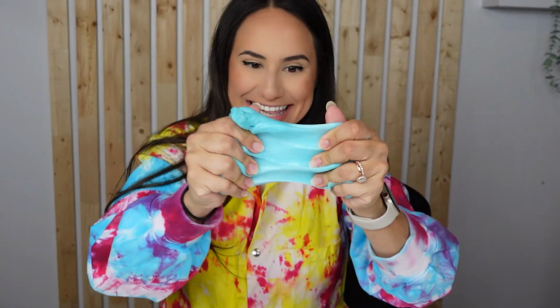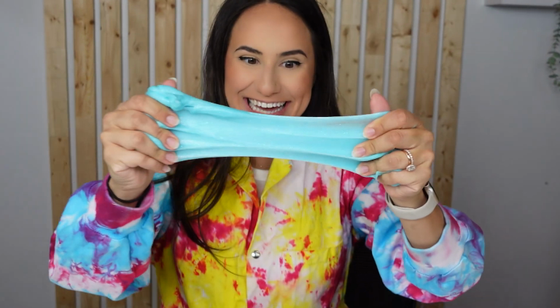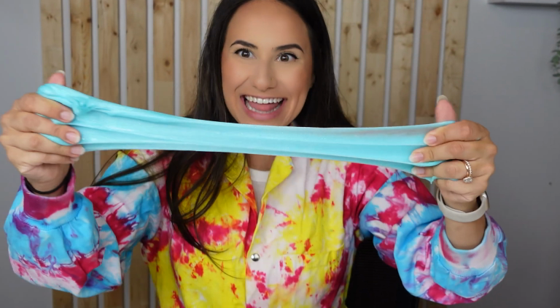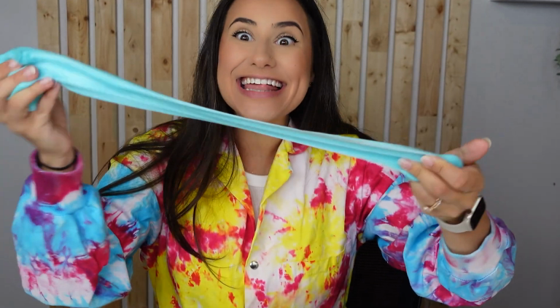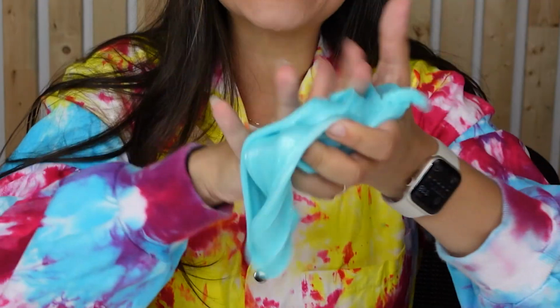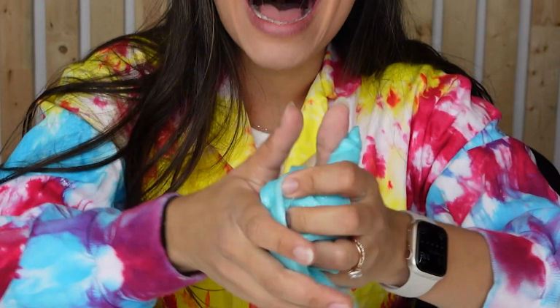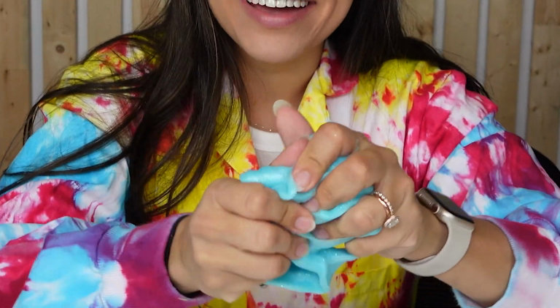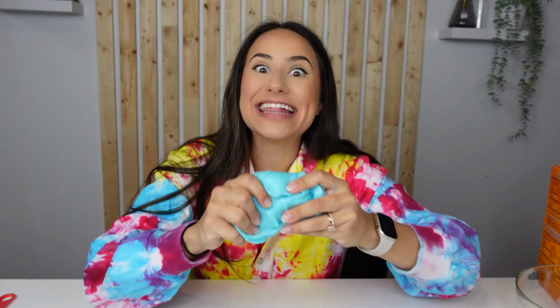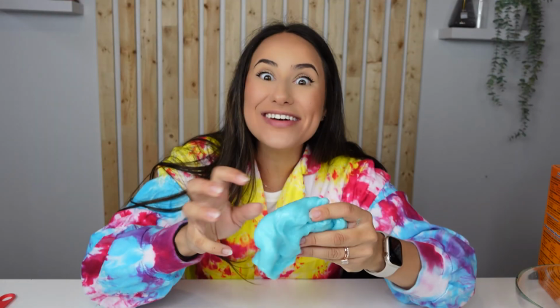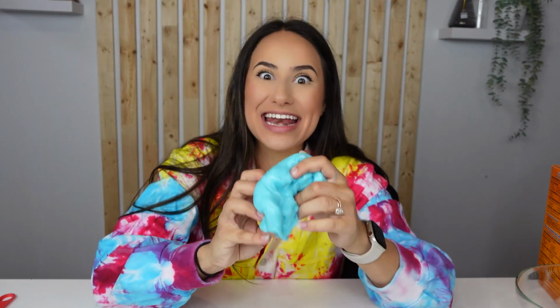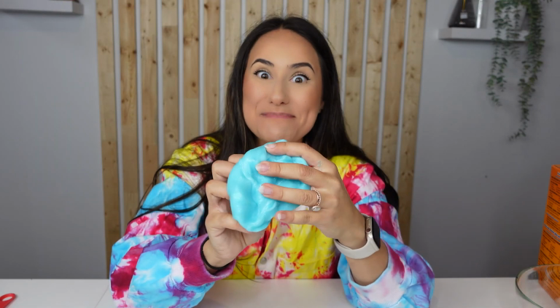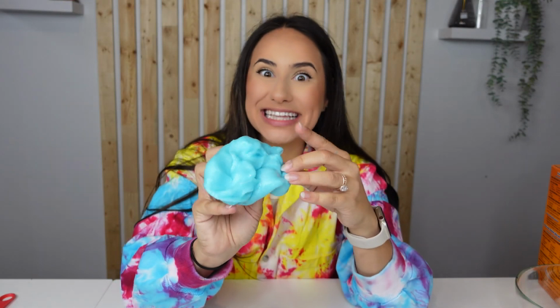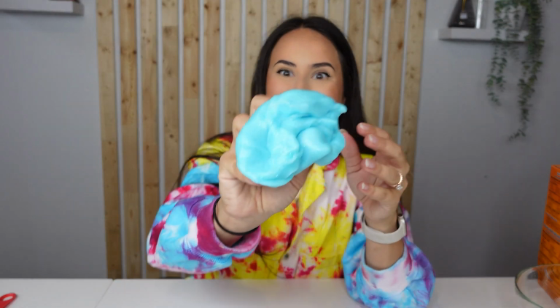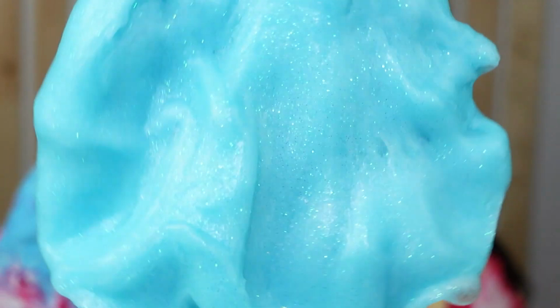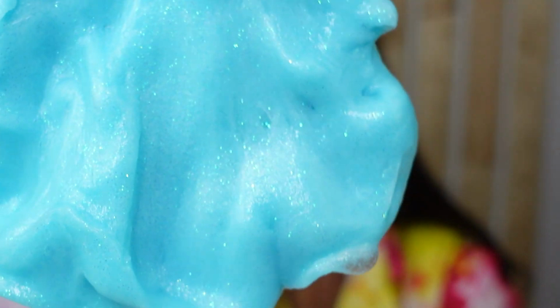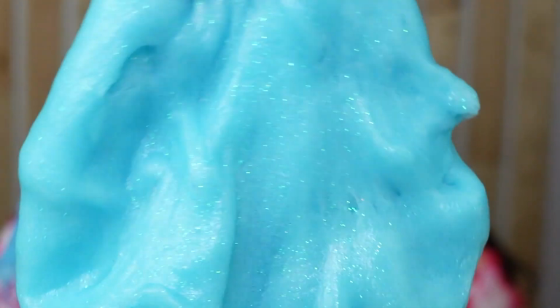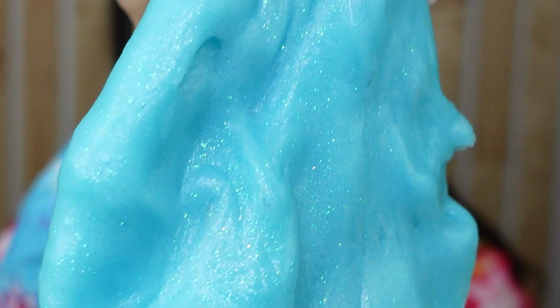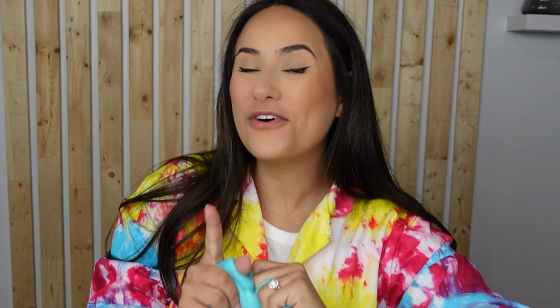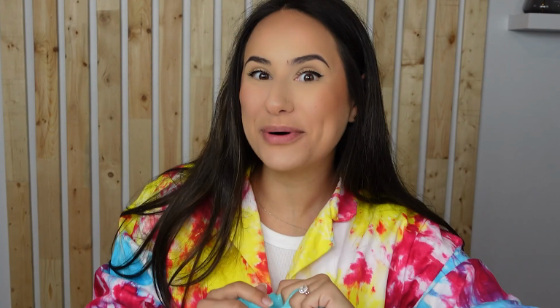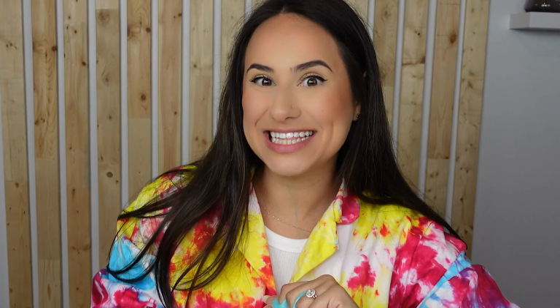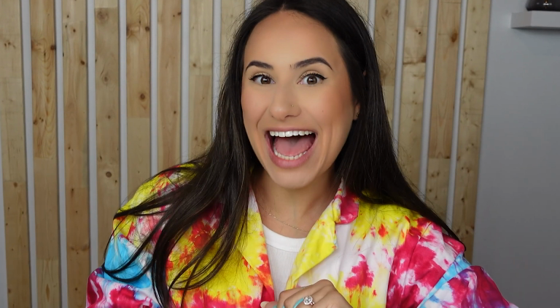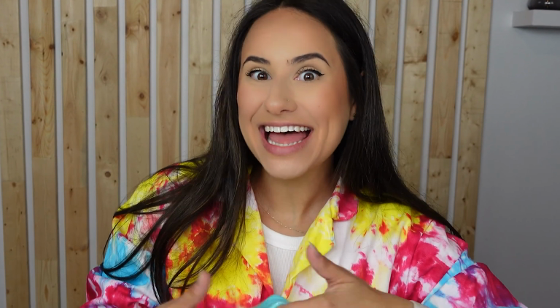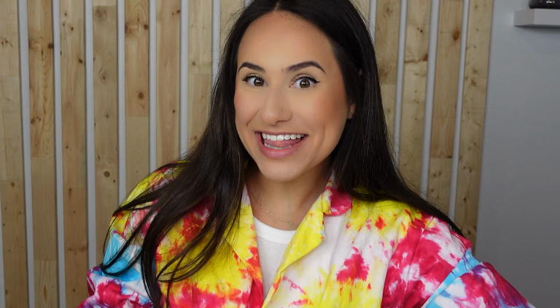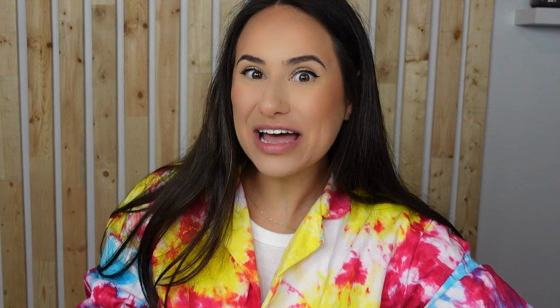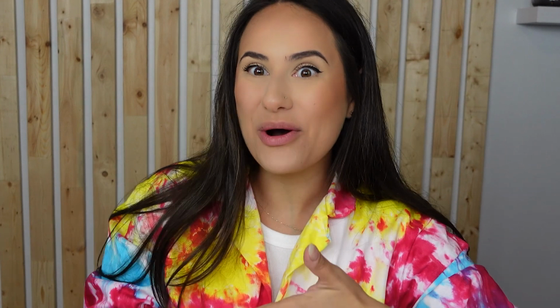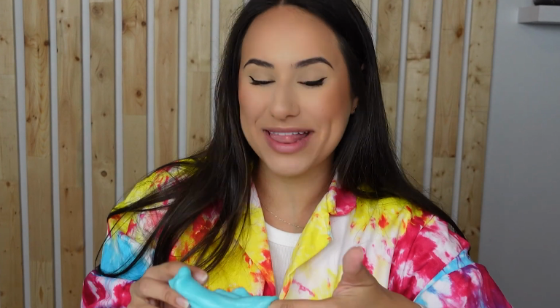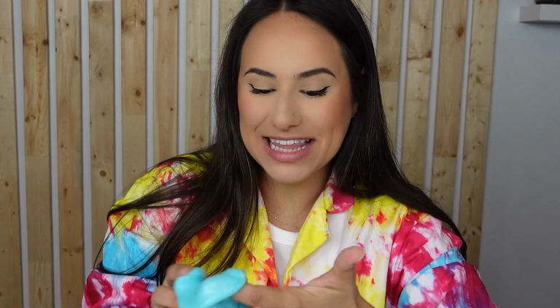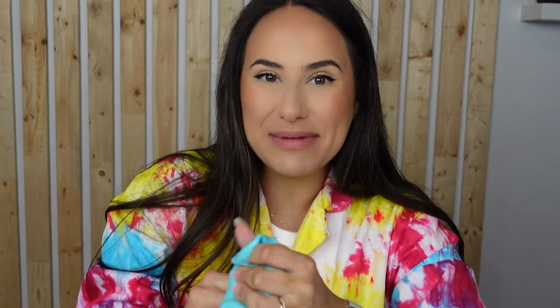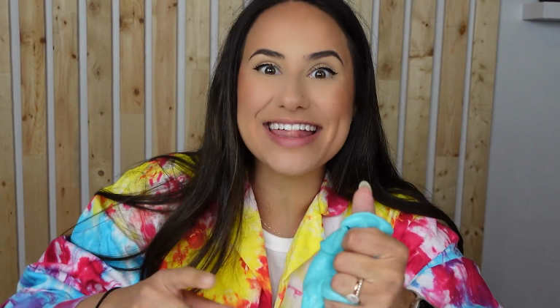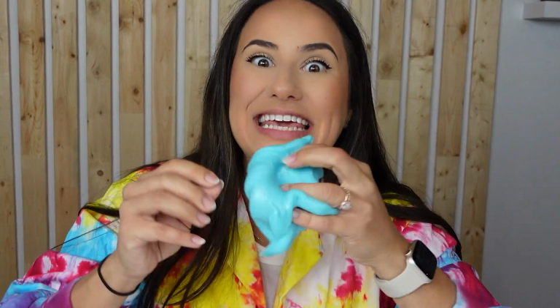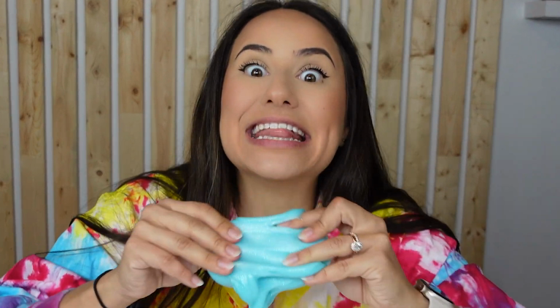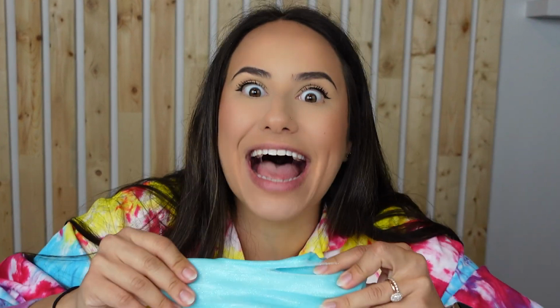Look at this slime! It's even kind of sparkly. Before we put it to the test, let's talk about what slime is on the inside.